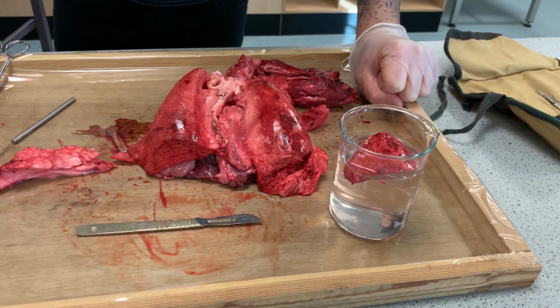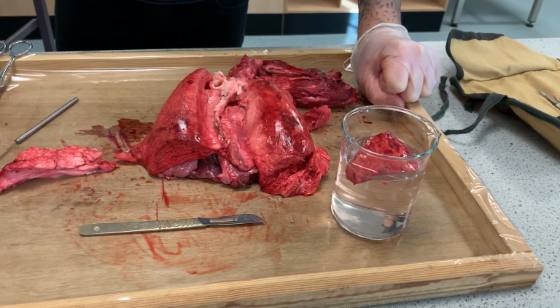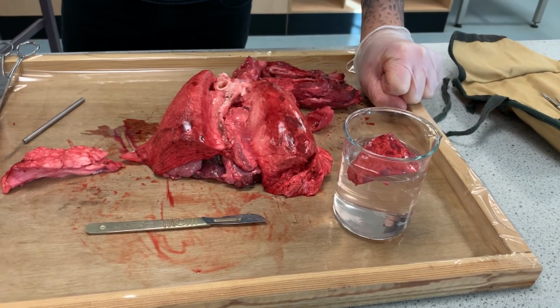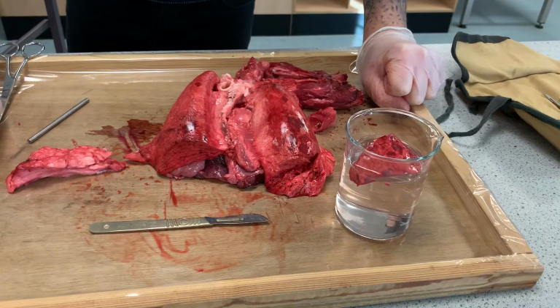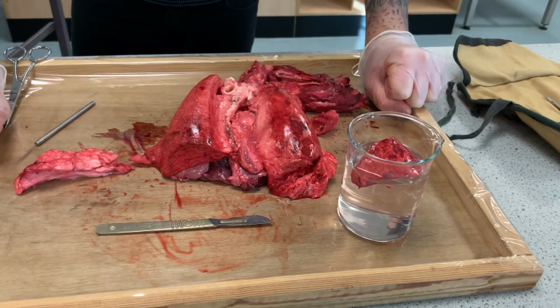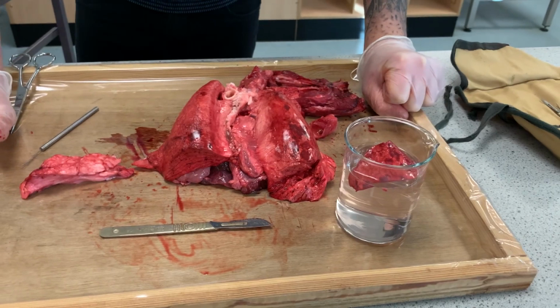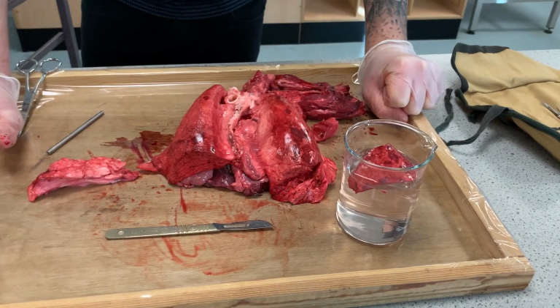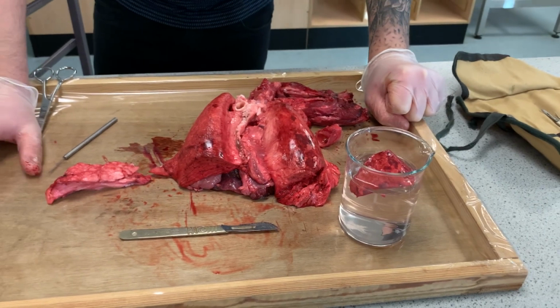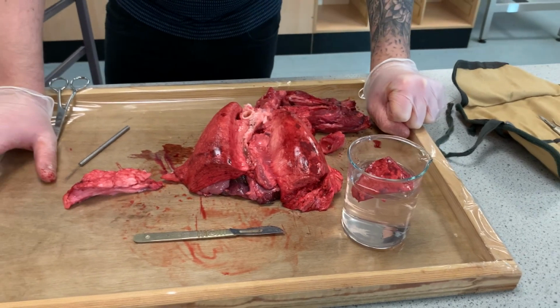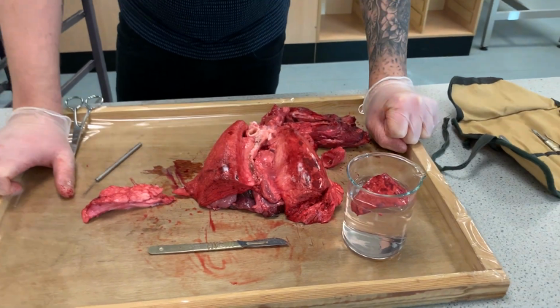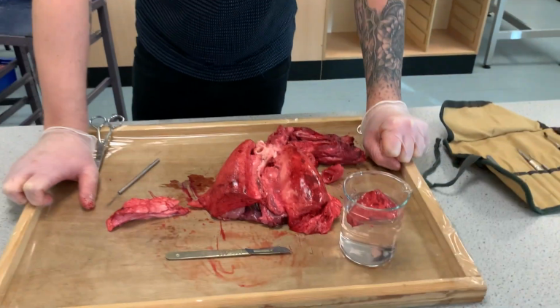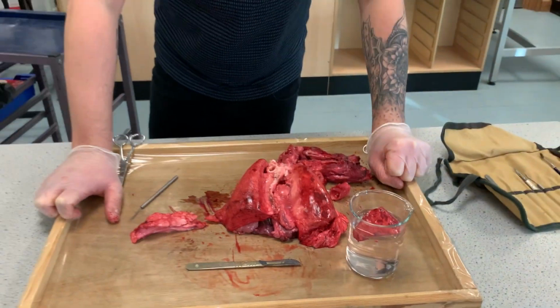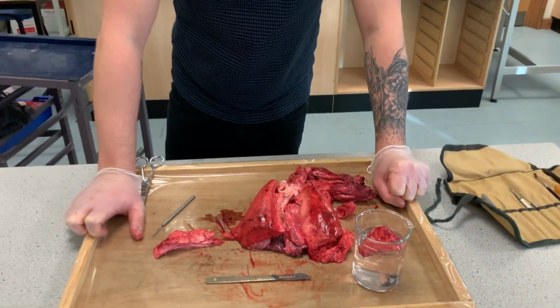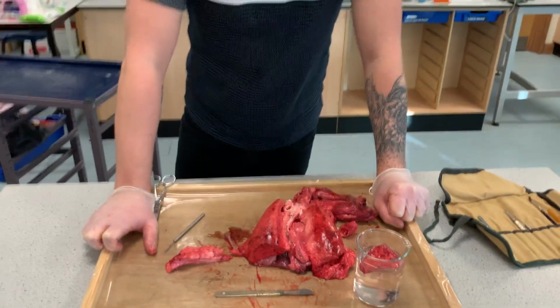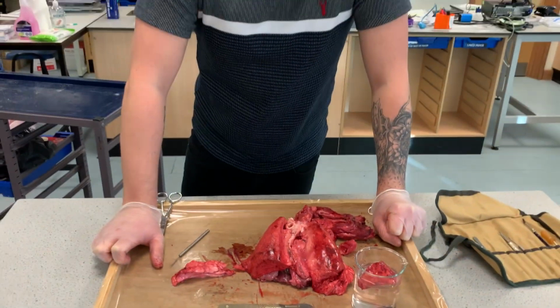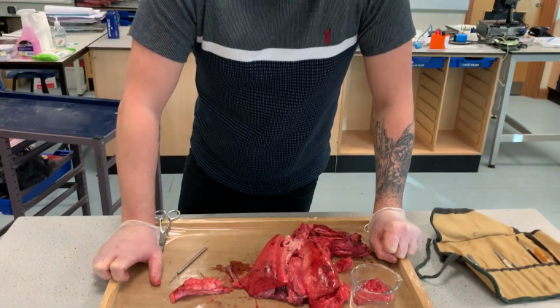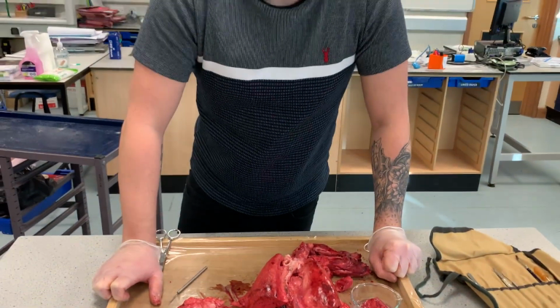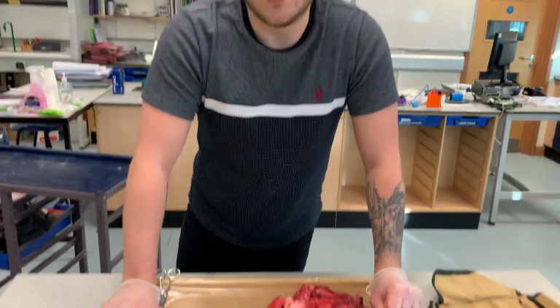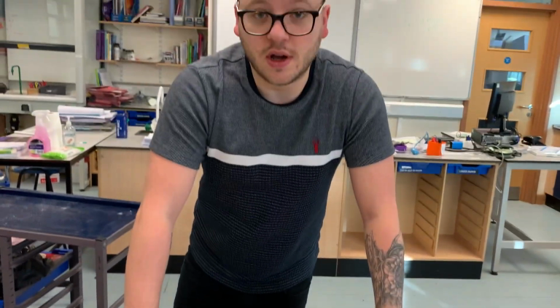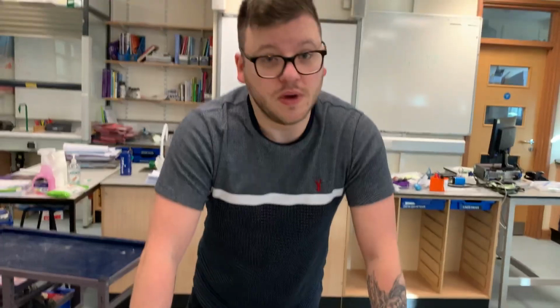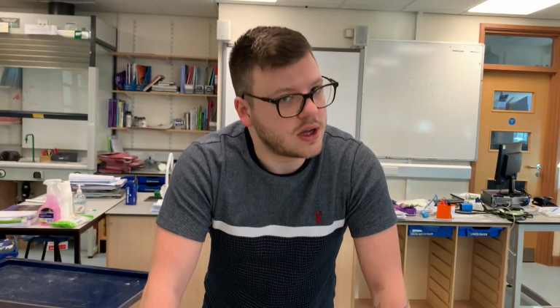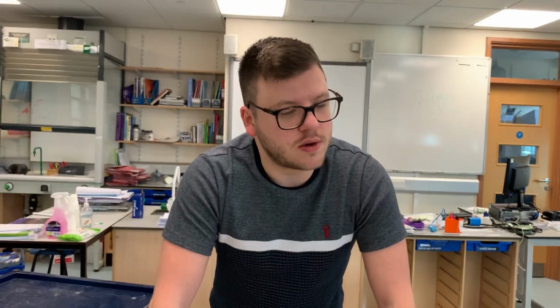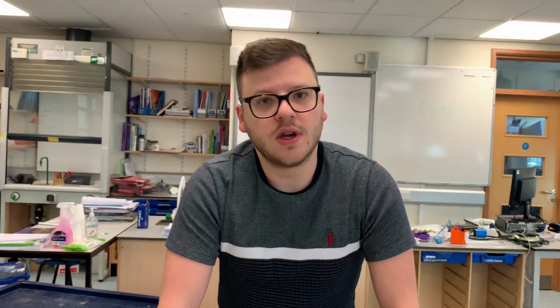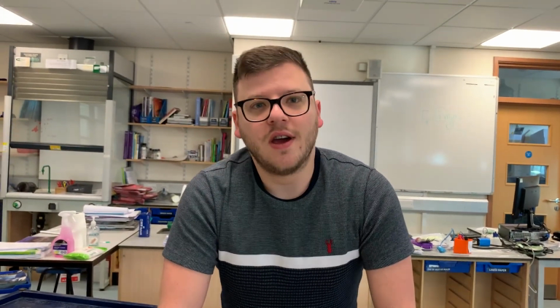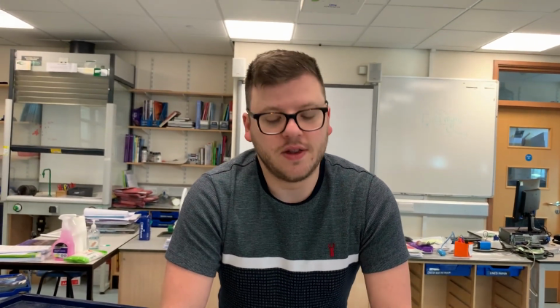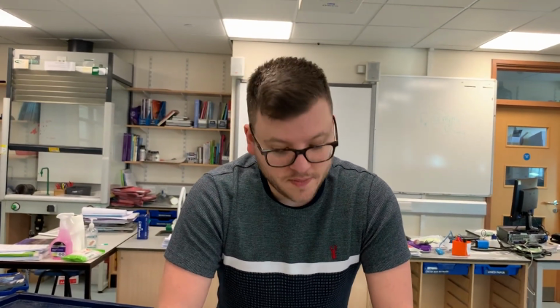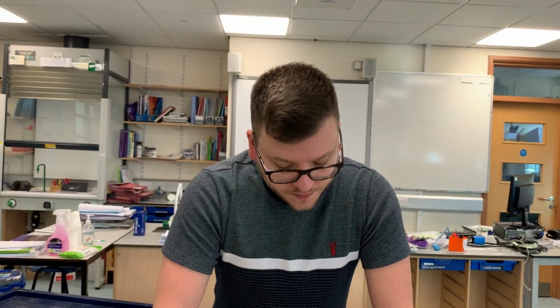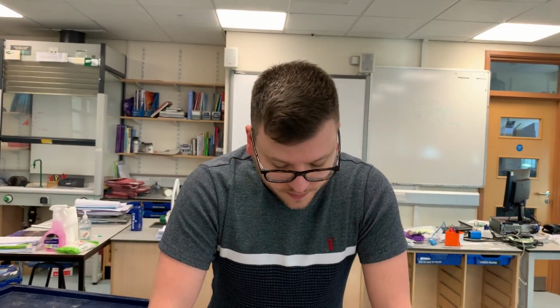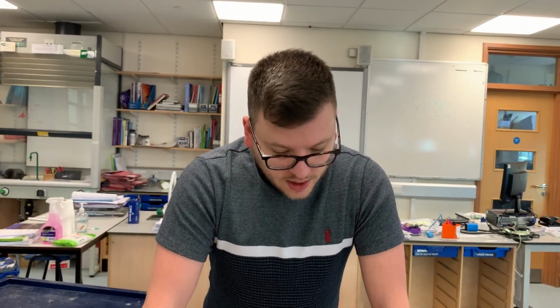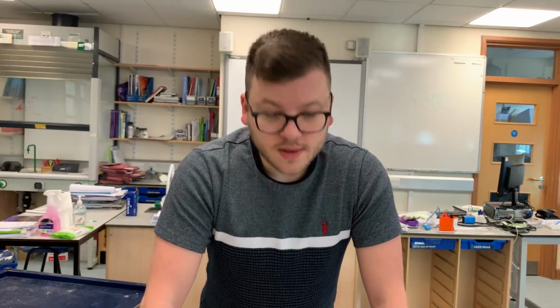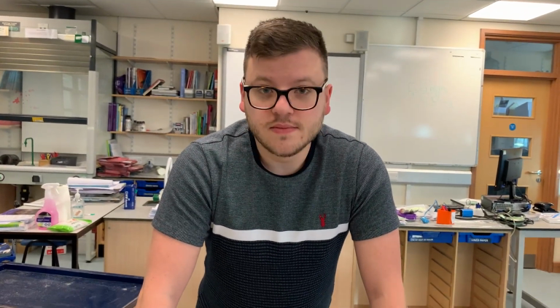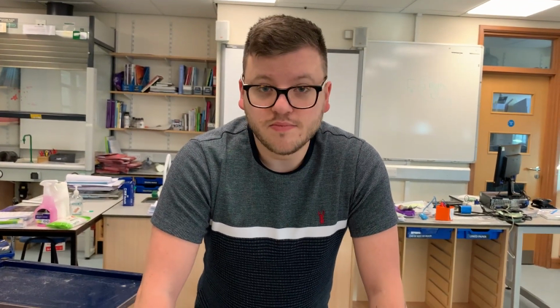So that is a very brief tour of the lungs. I hope you enjoyed it. I hope you didn't get too squeamish. Bye!